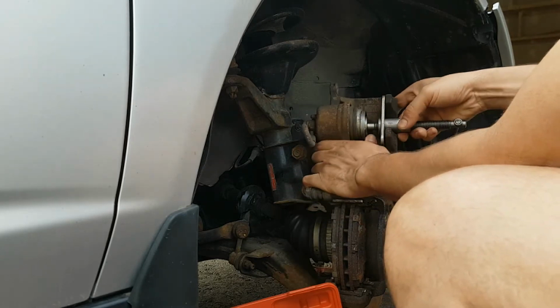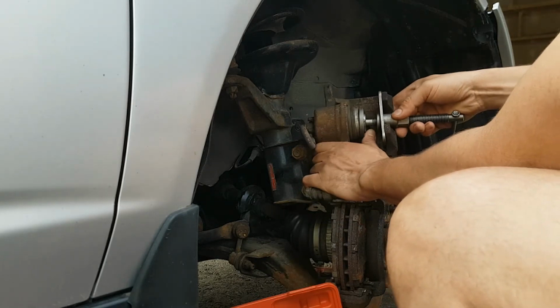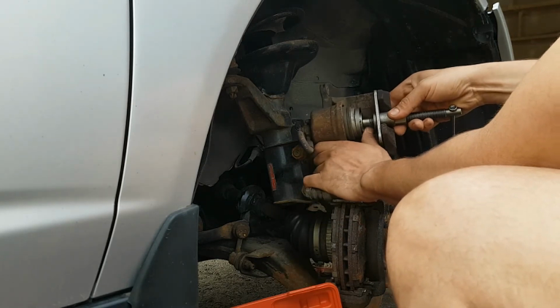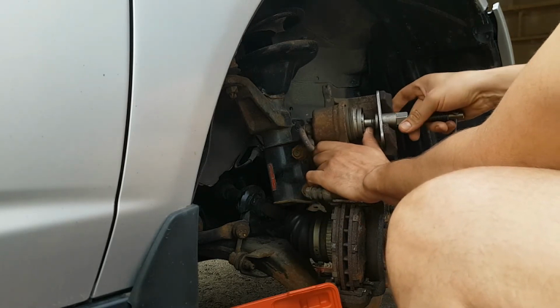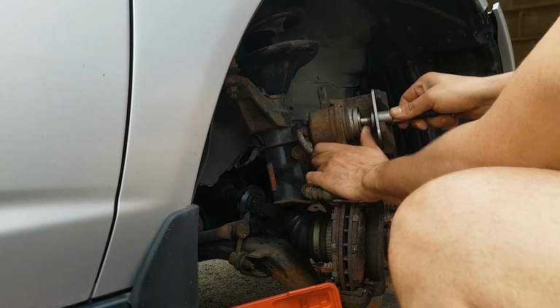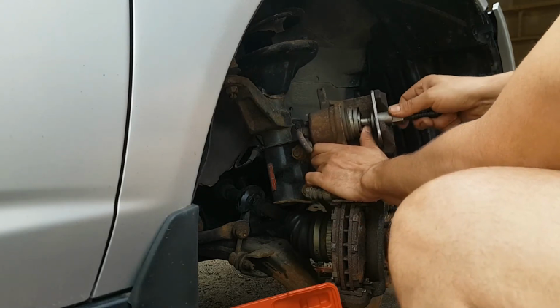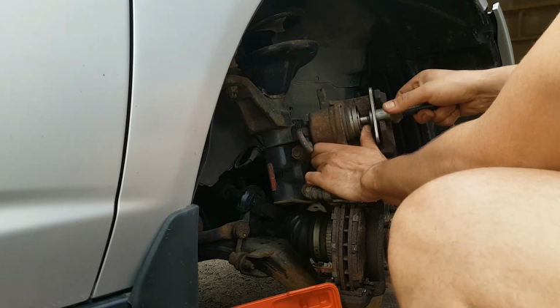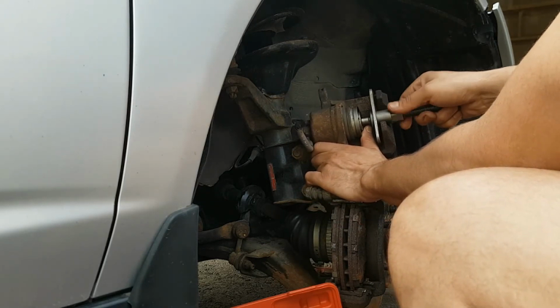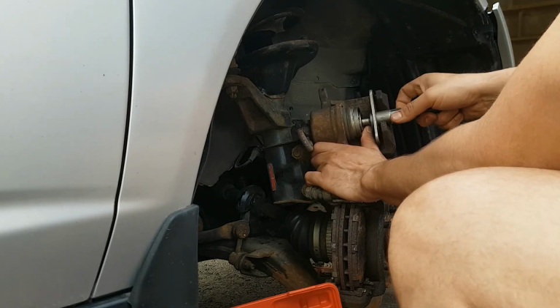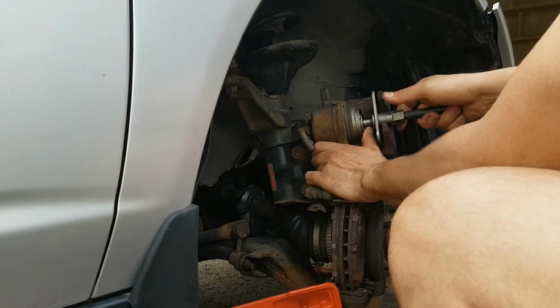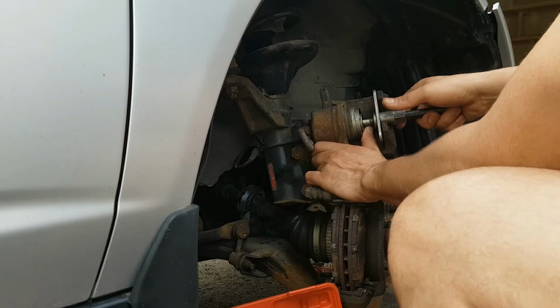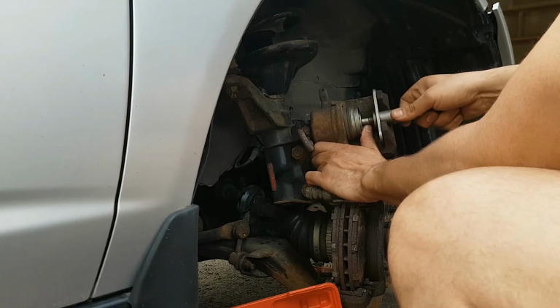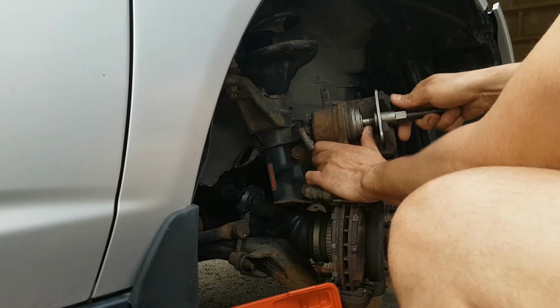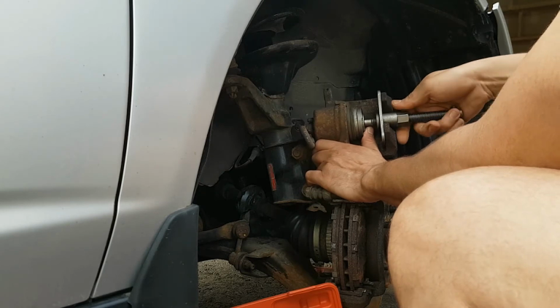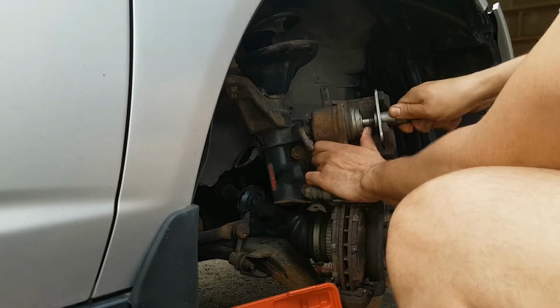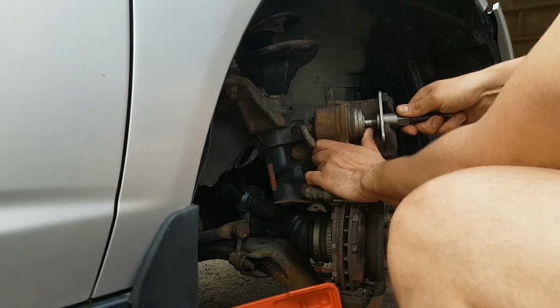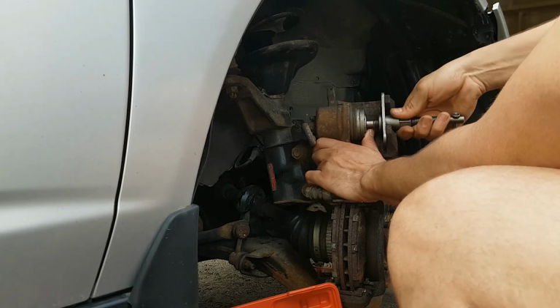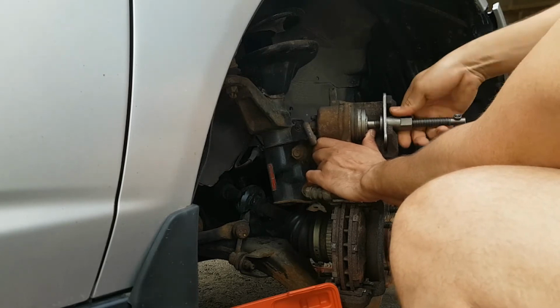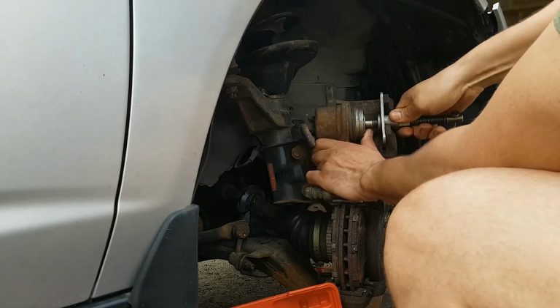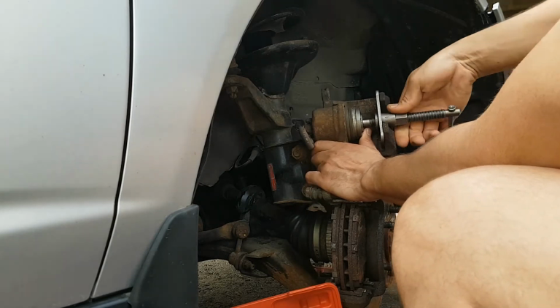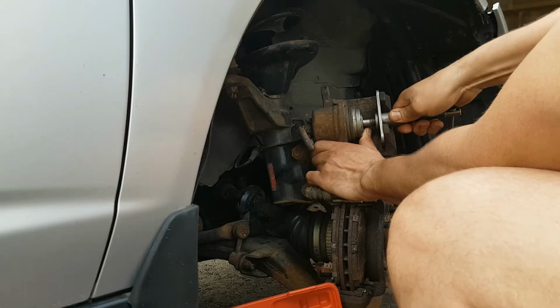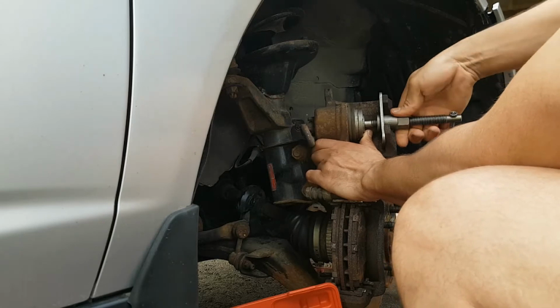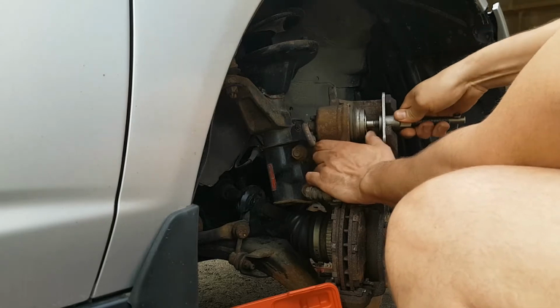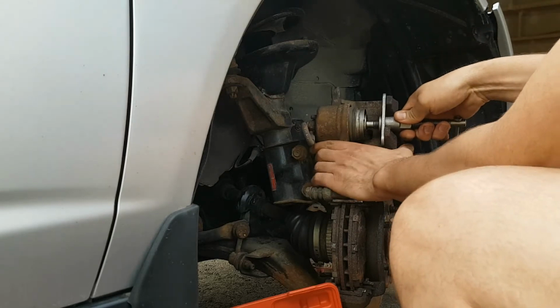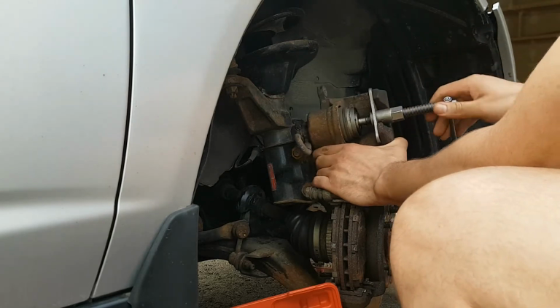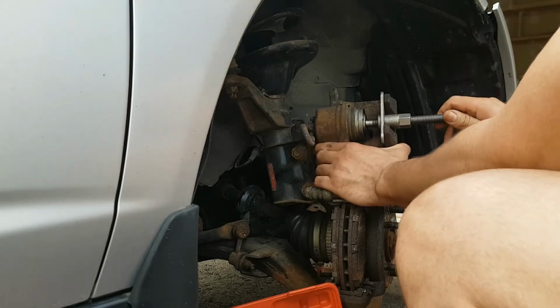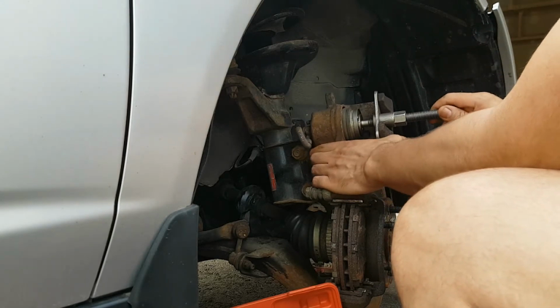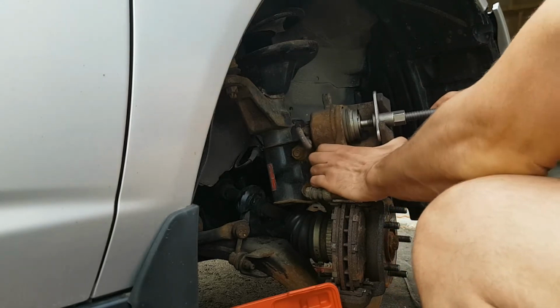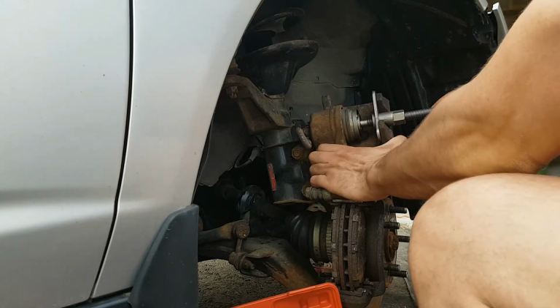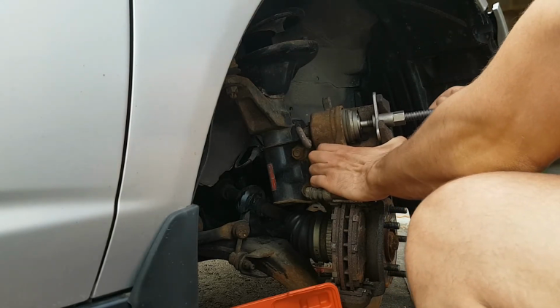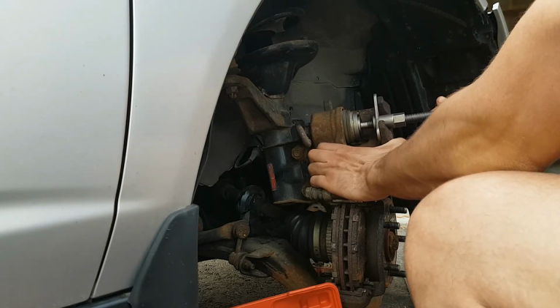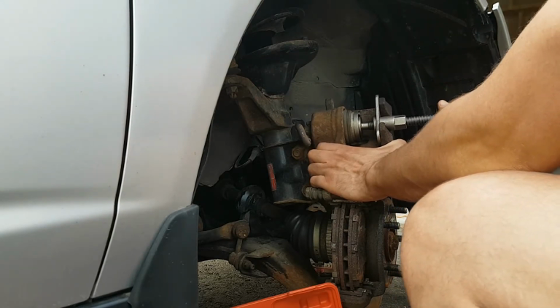You want to hold it properly, just apply a little pressure to the bottom. Make sure it's tight on the step, and you want to go this way to push the piston inside.